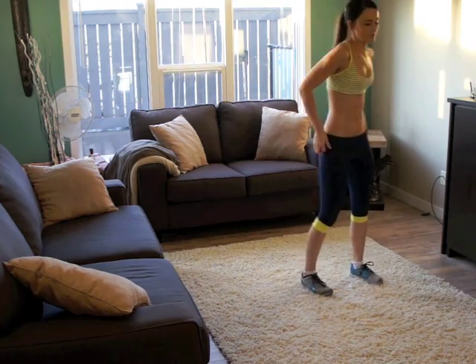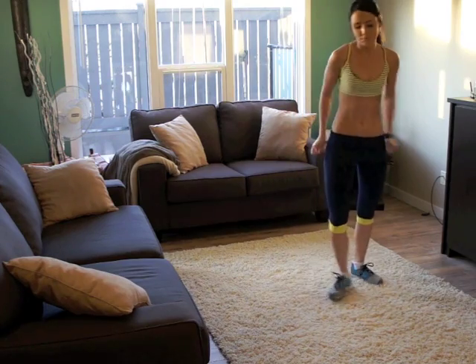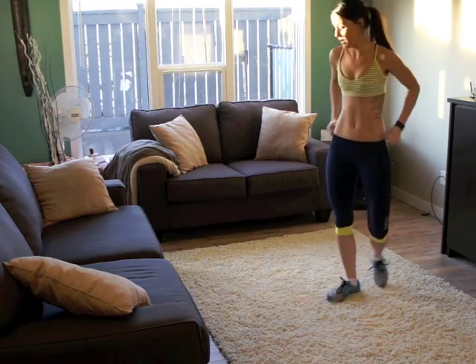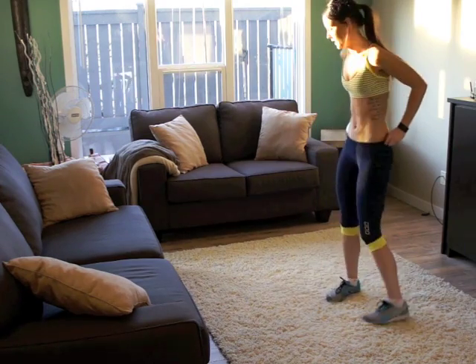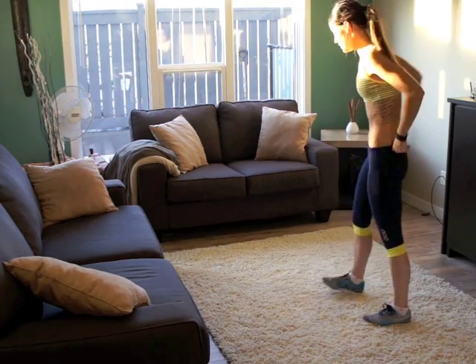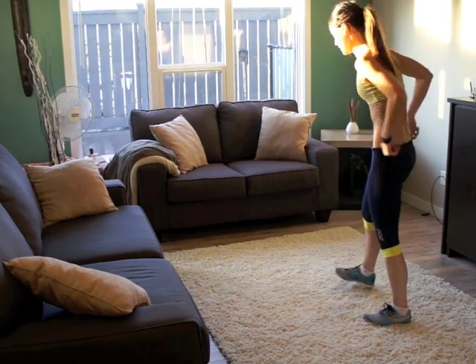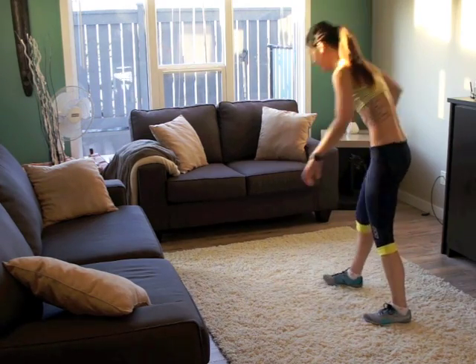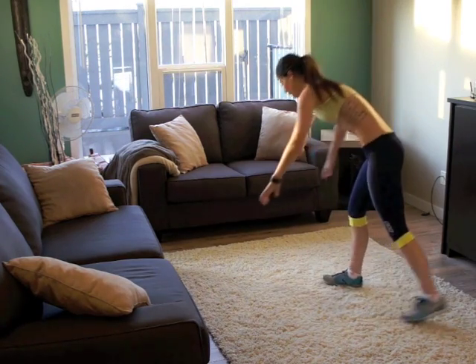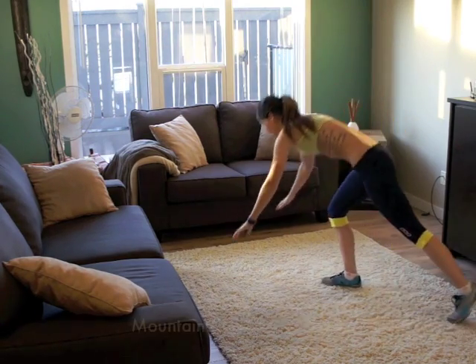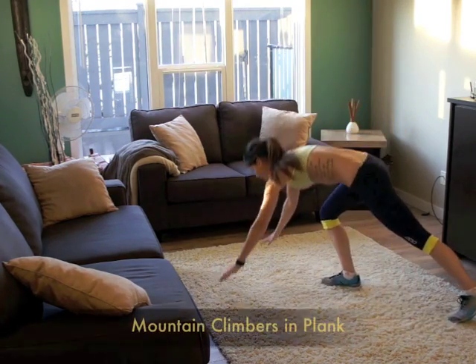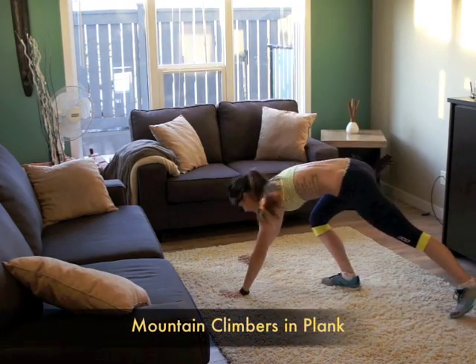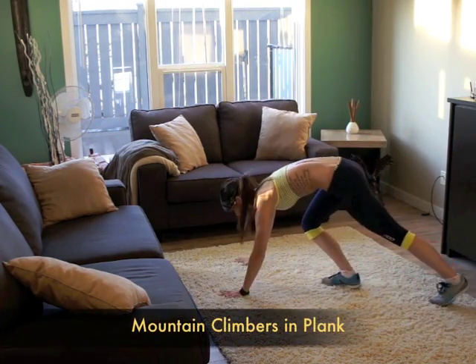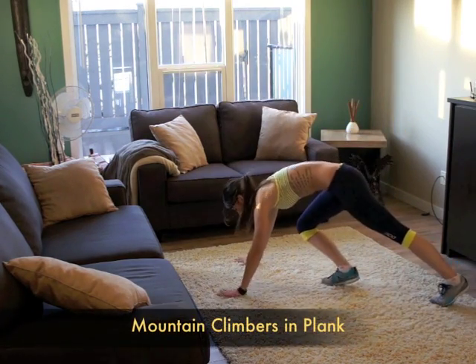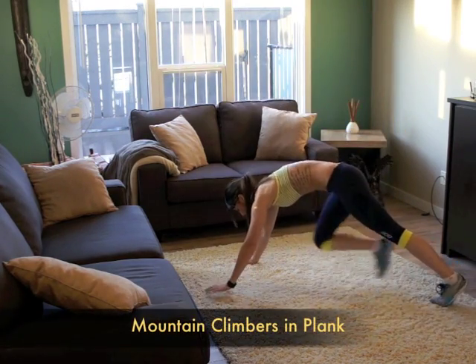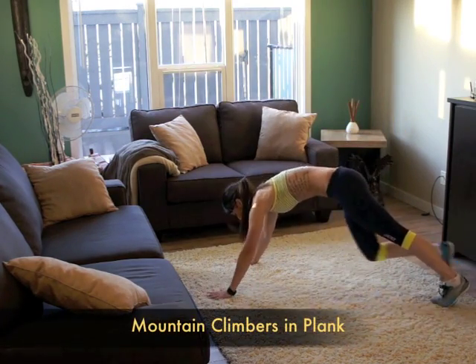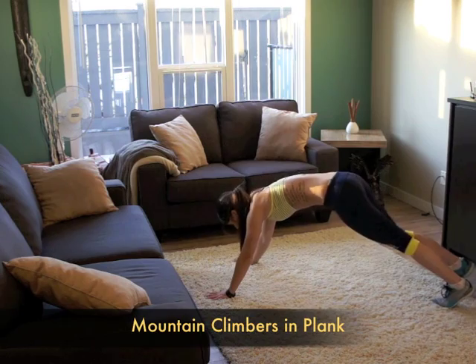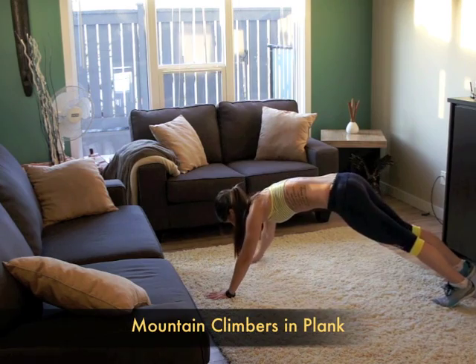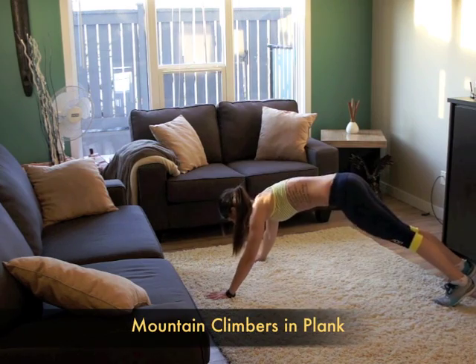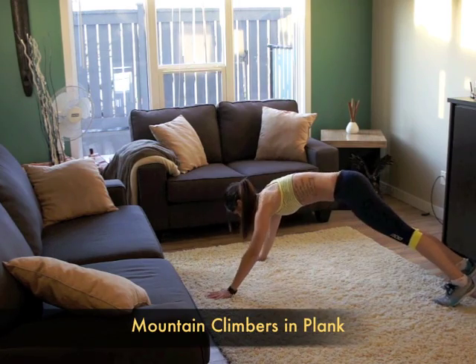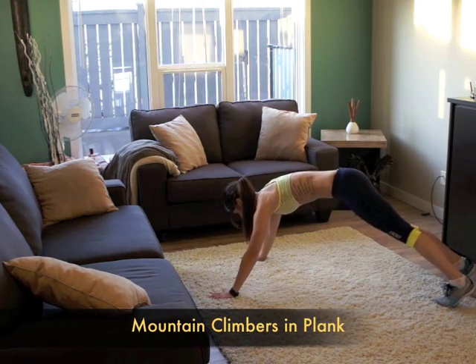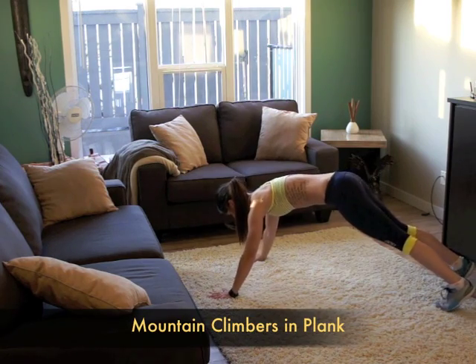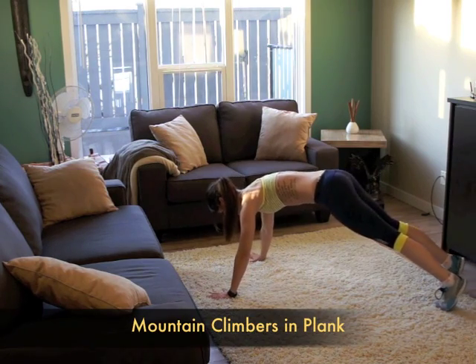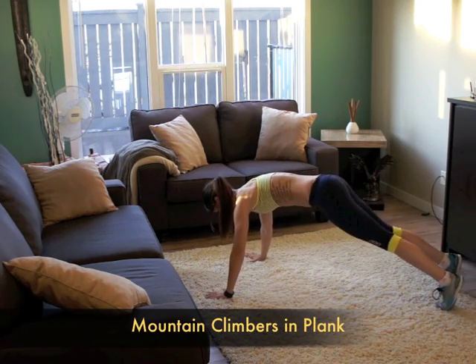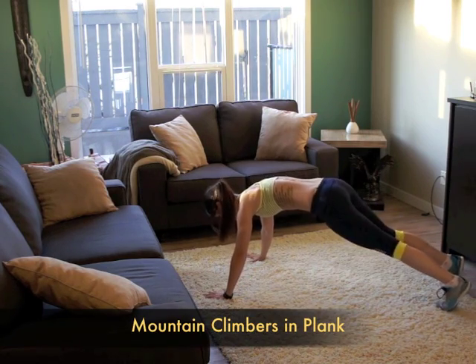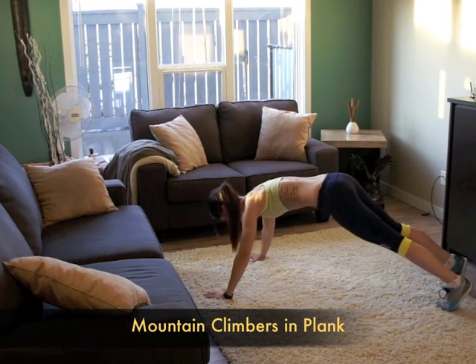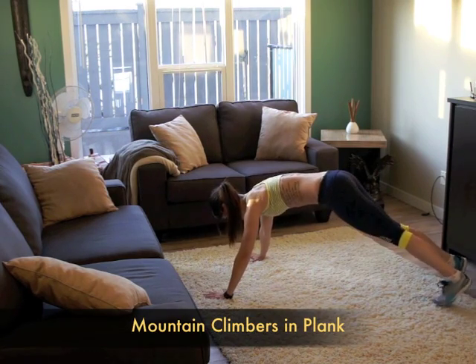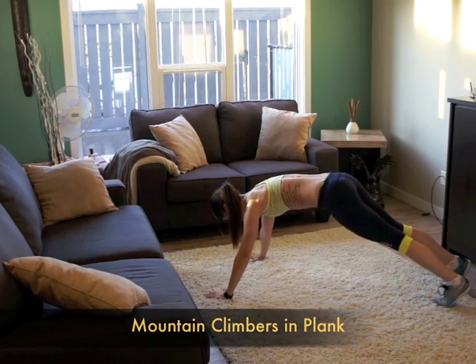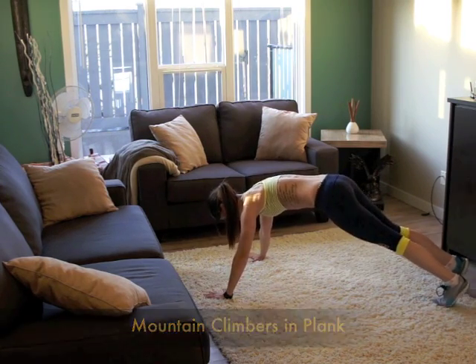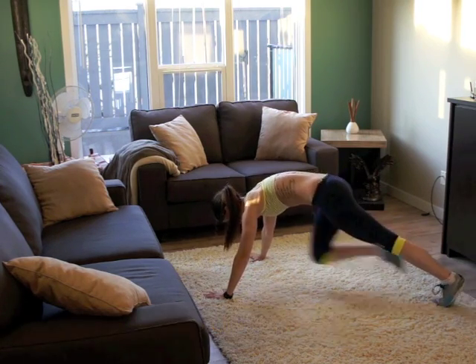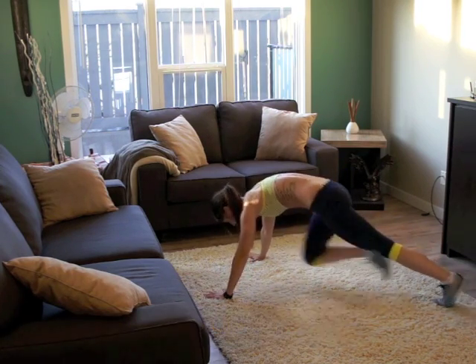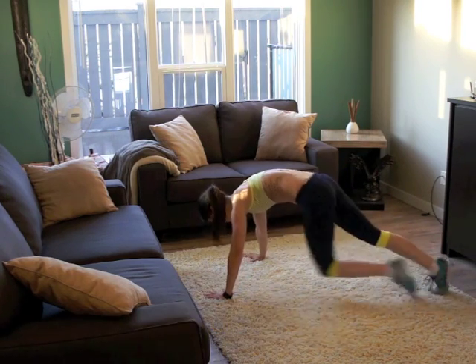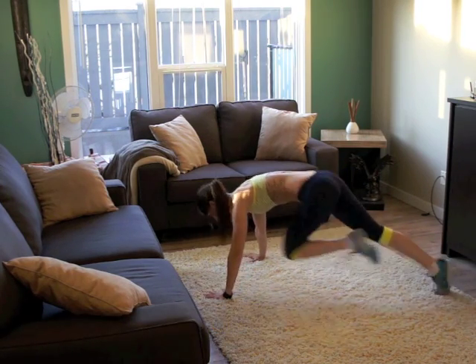We're going to do some mountain climbers — you all know these. Get in your plank, knees up.